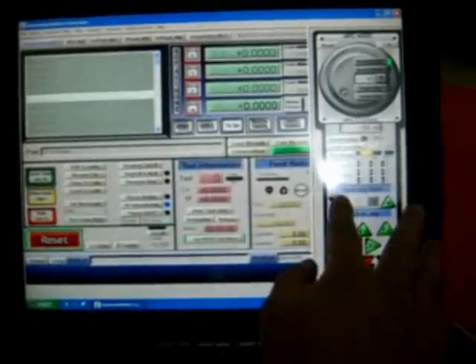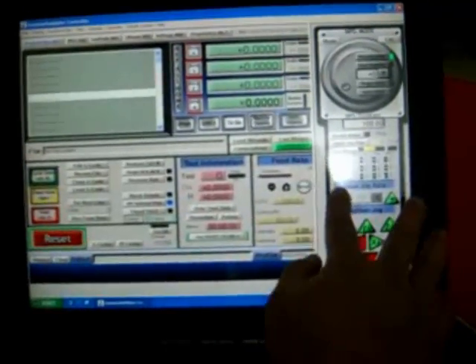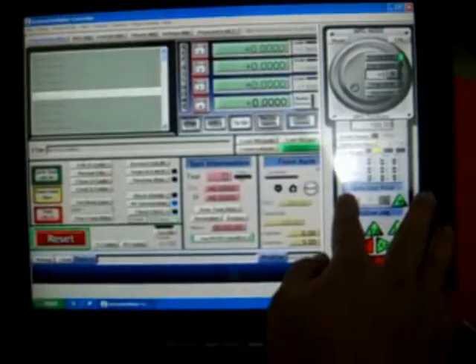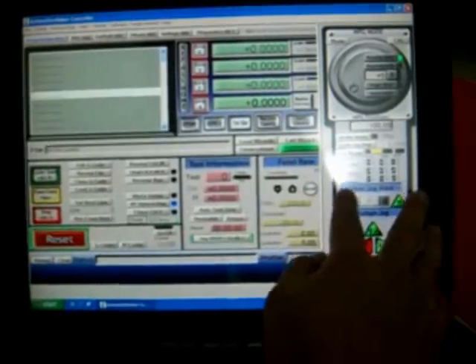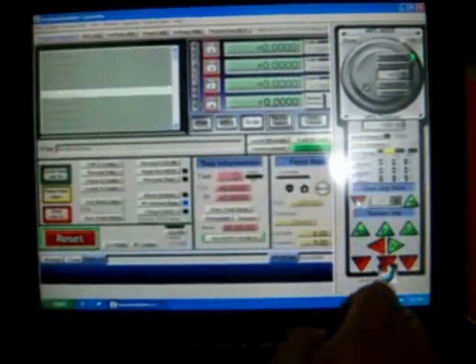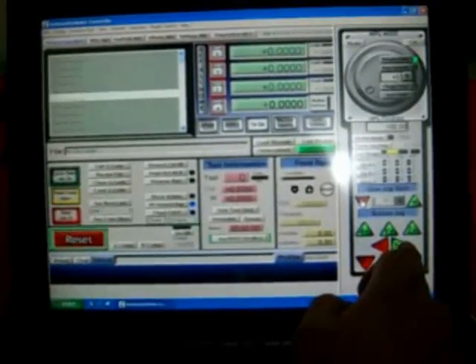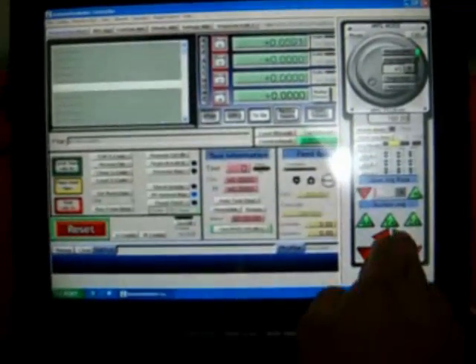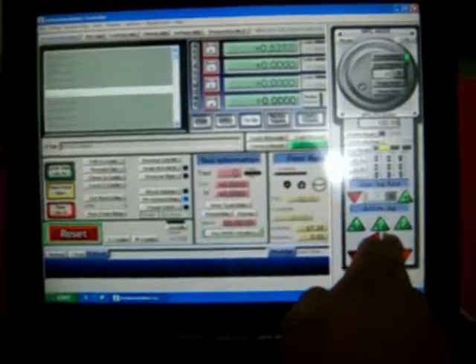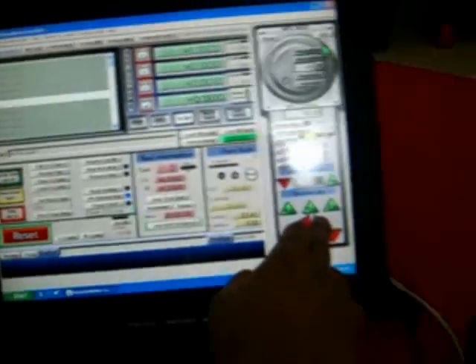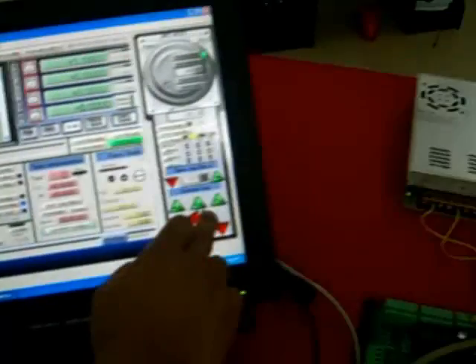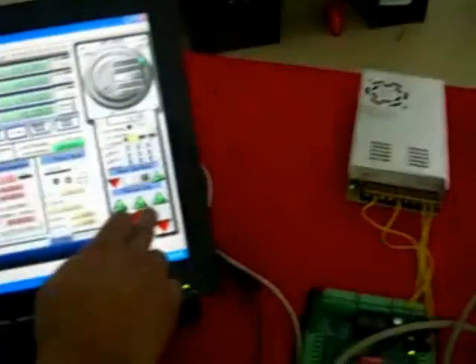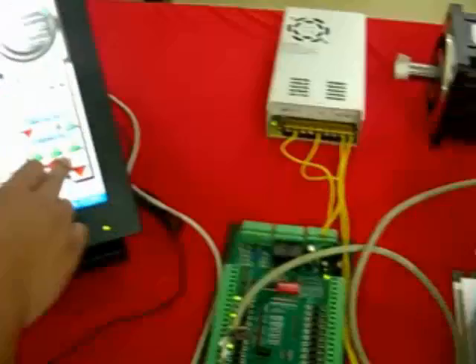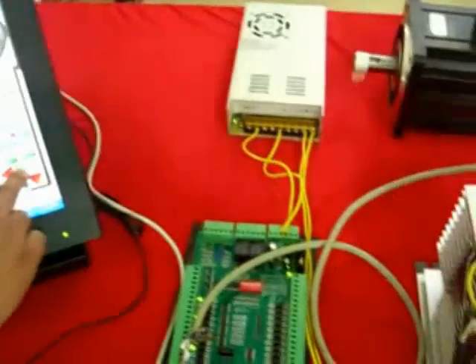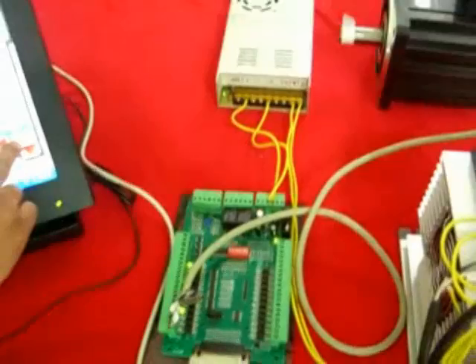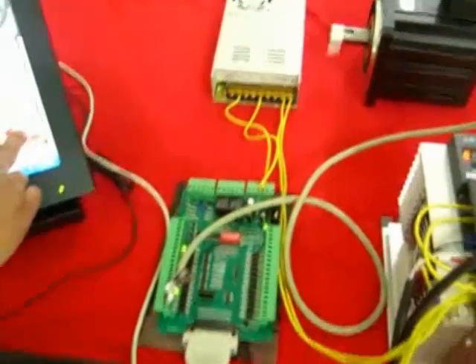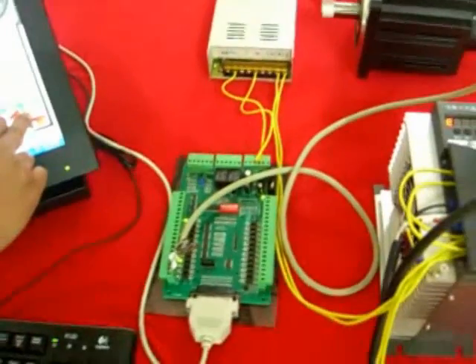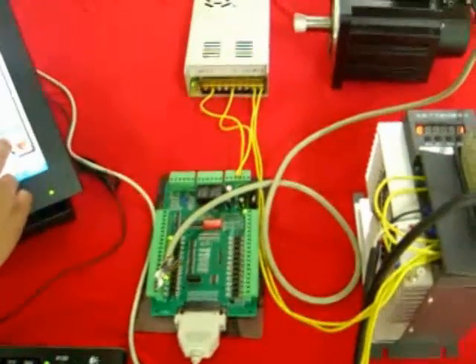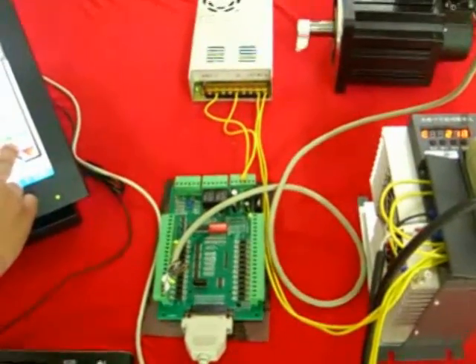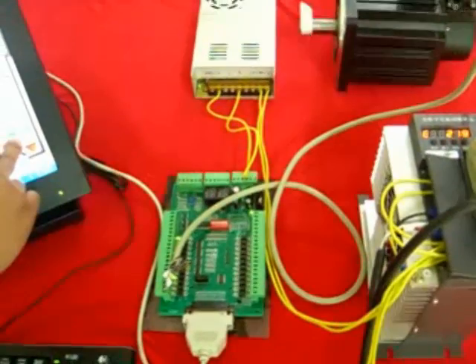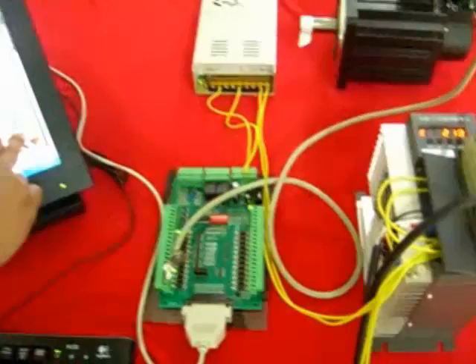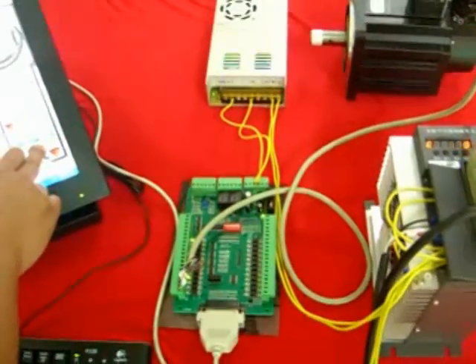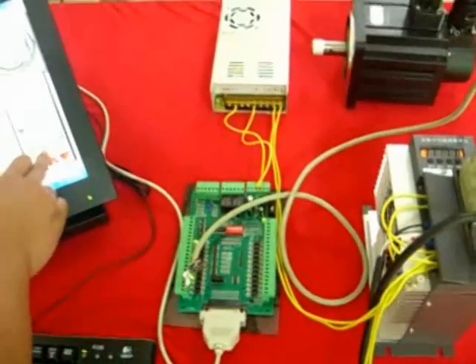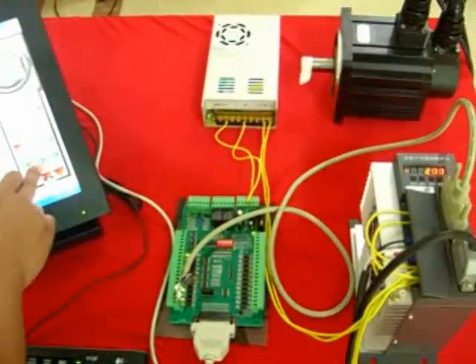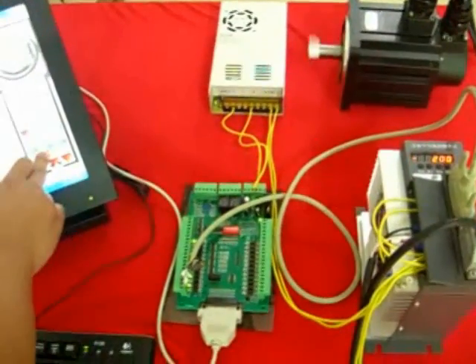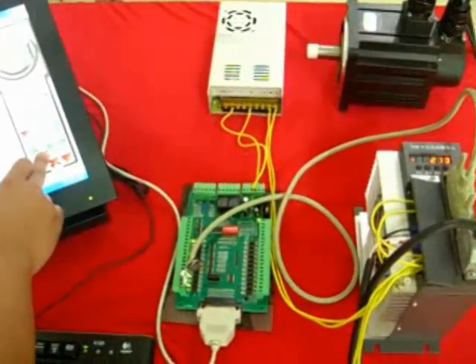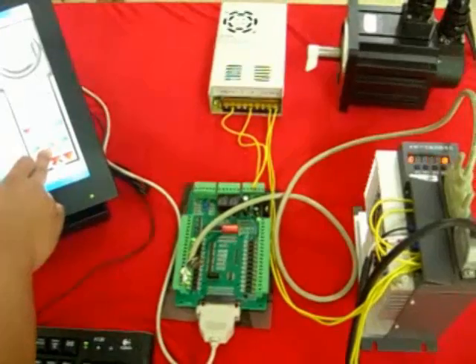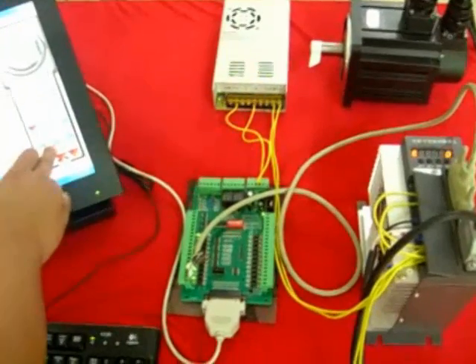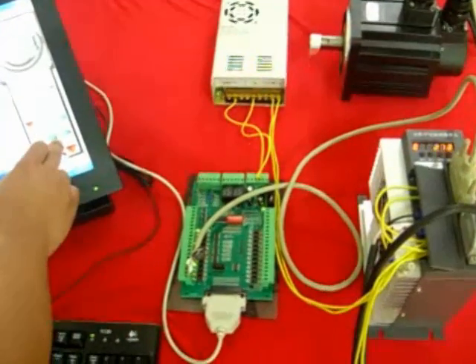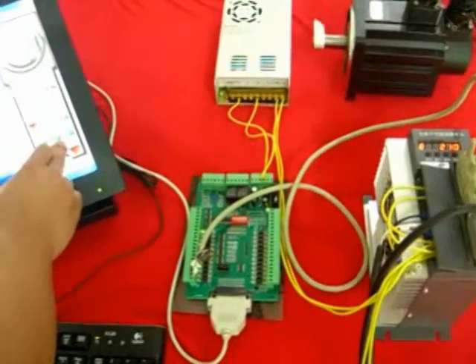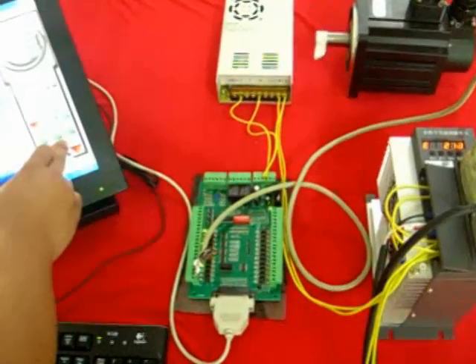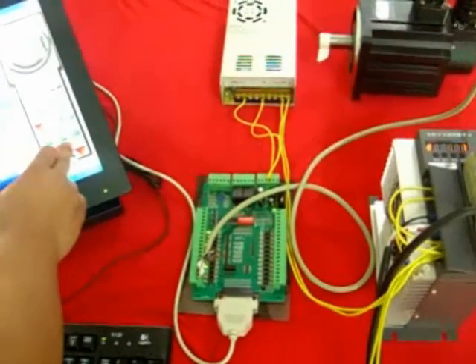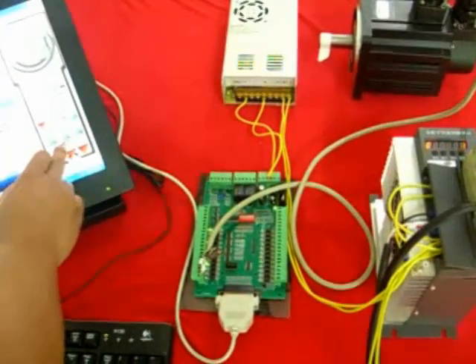You can go over the speed. Move X — you can see it there. The digital display comes up and X goes up. X negative — very nice, it's moving.